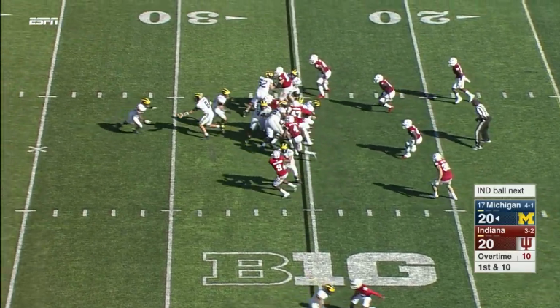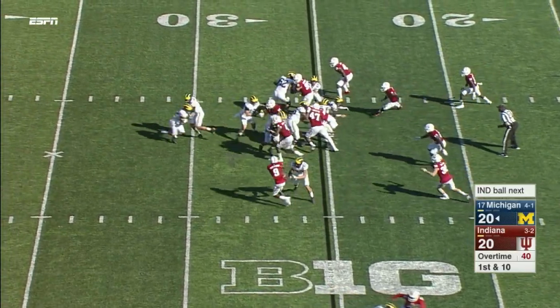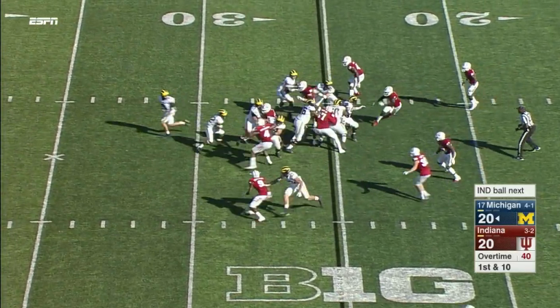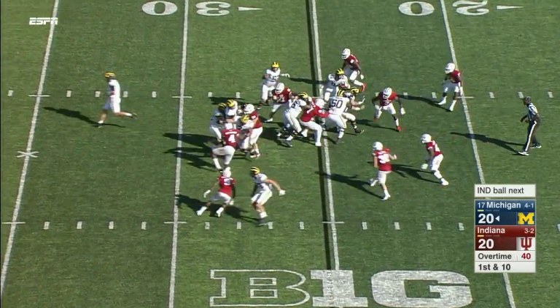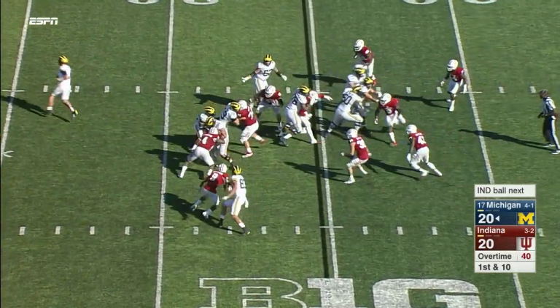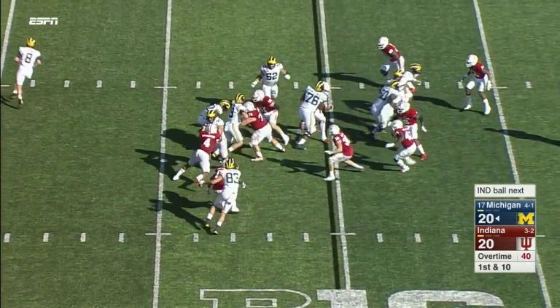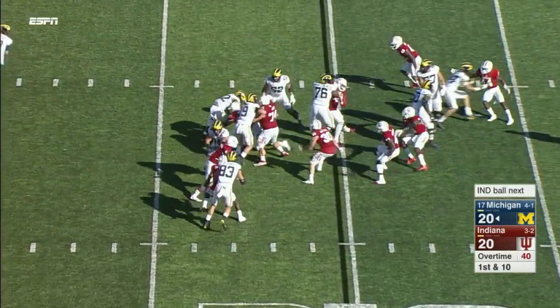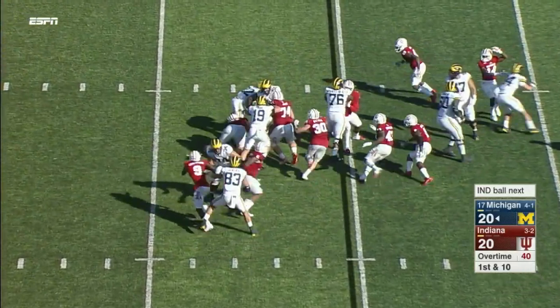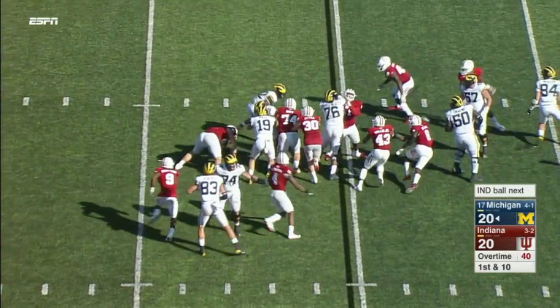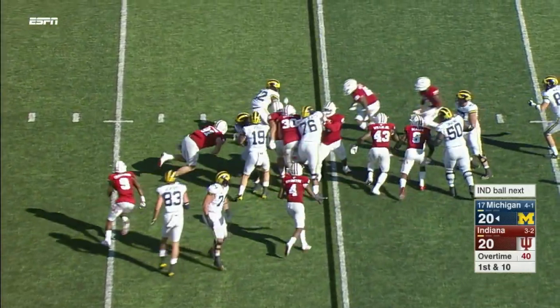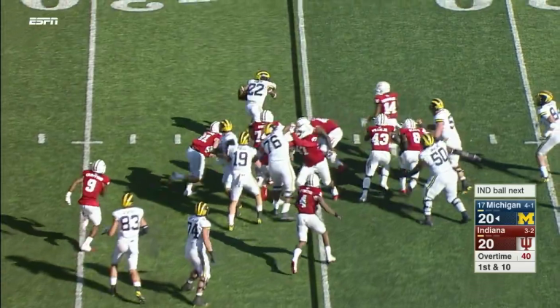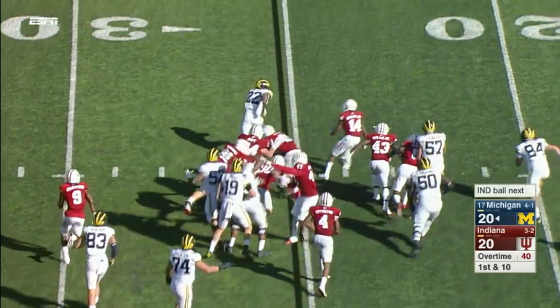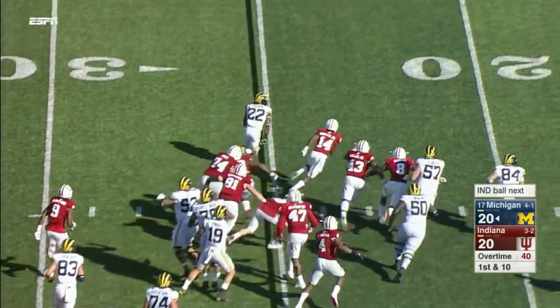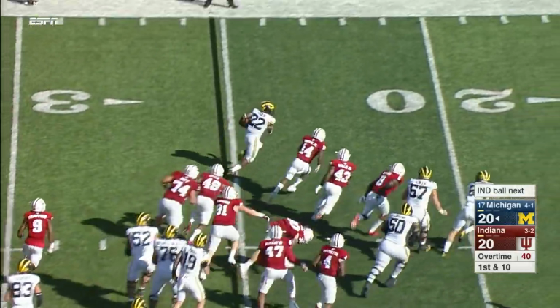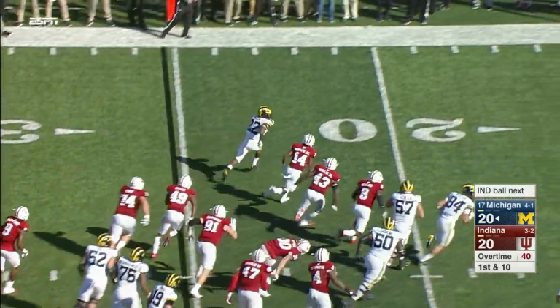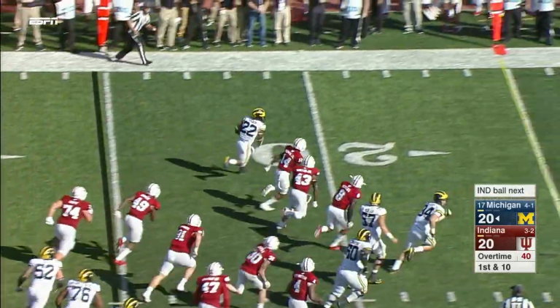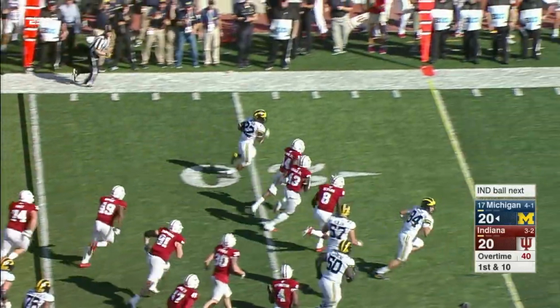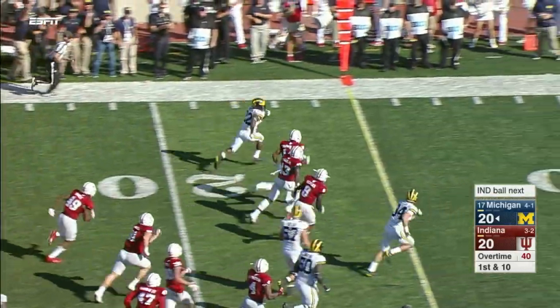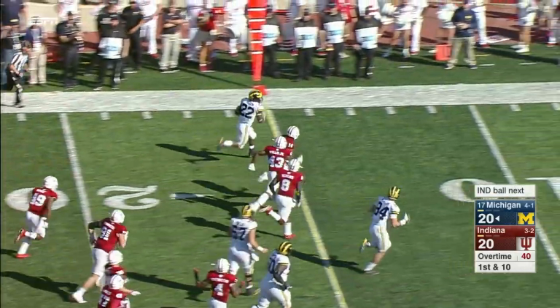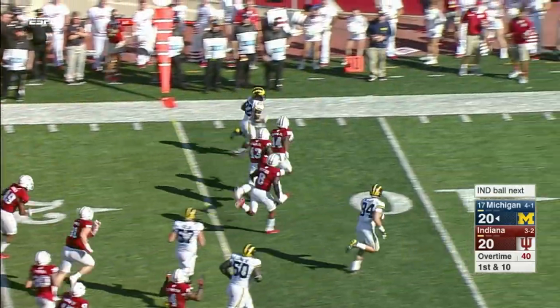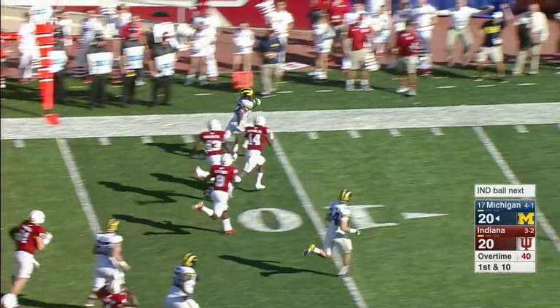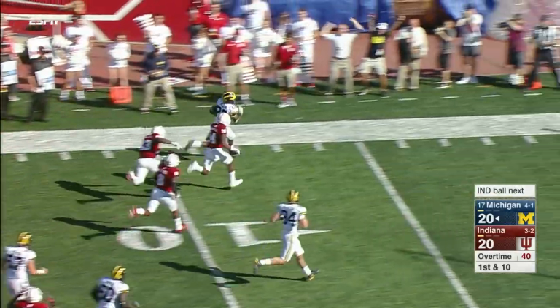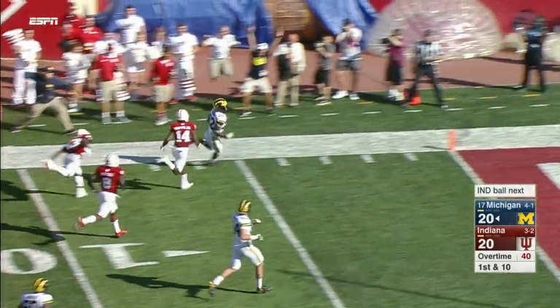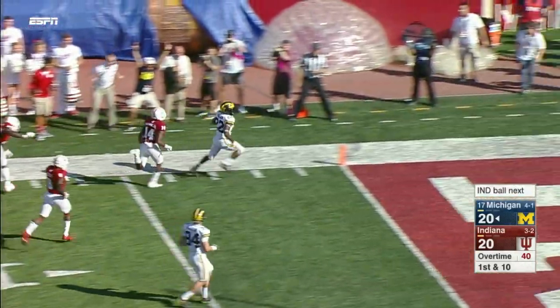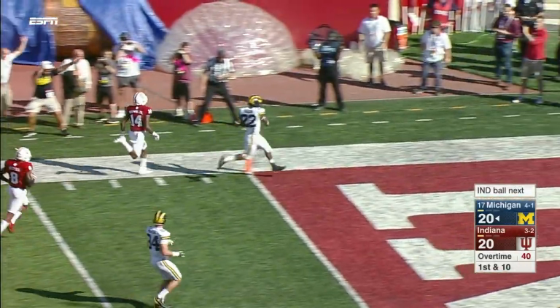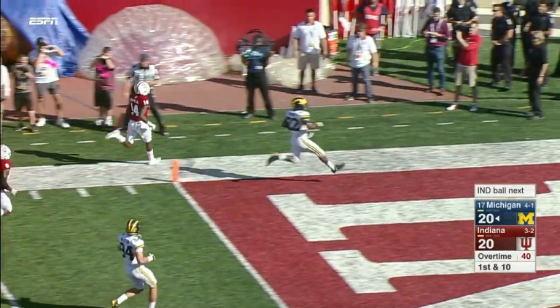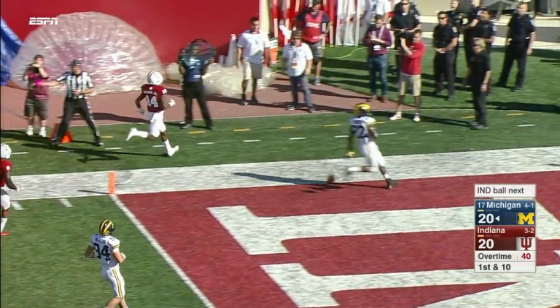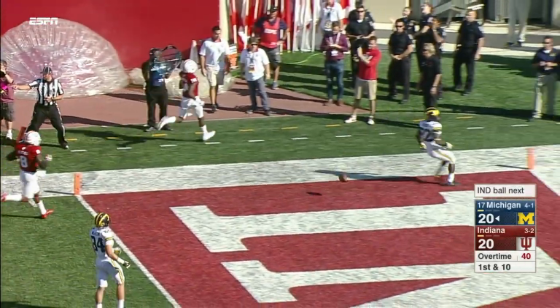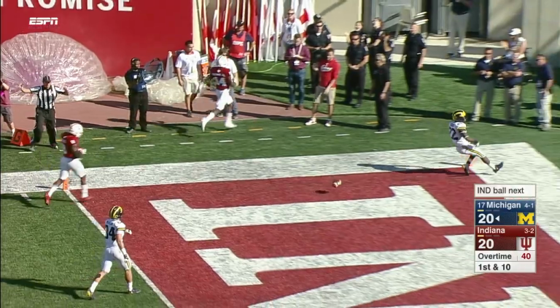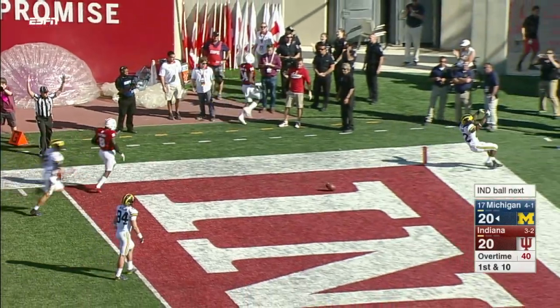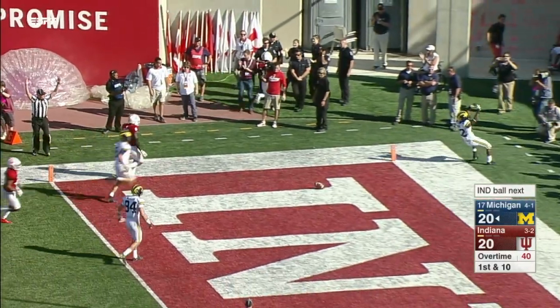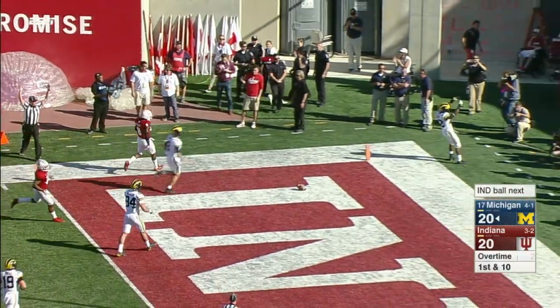They'll start on the ground — he runs into his own man, bounces it outside. Look at Higdon — what a day! Touchdown to start overtime.